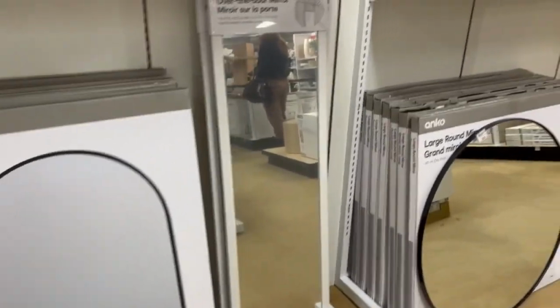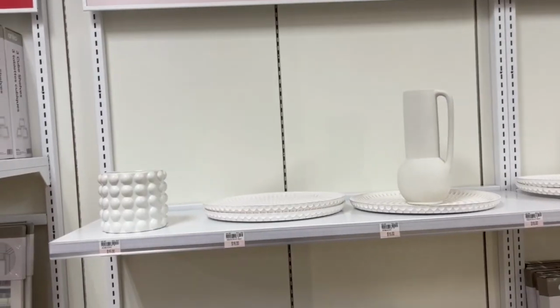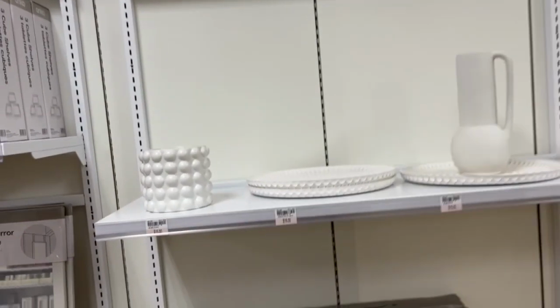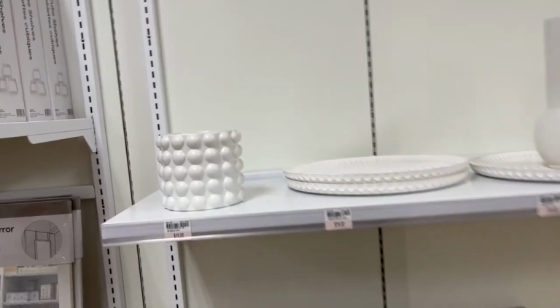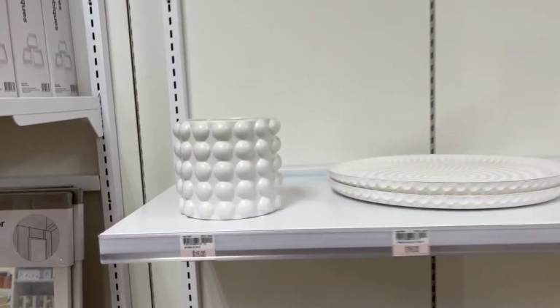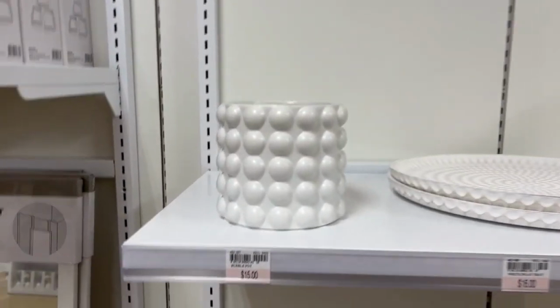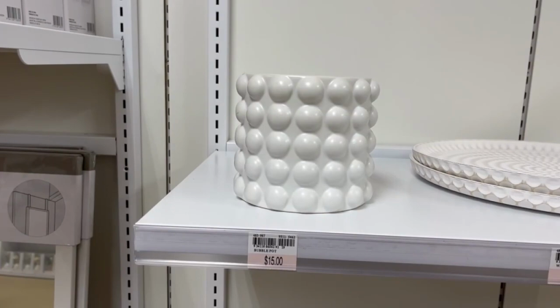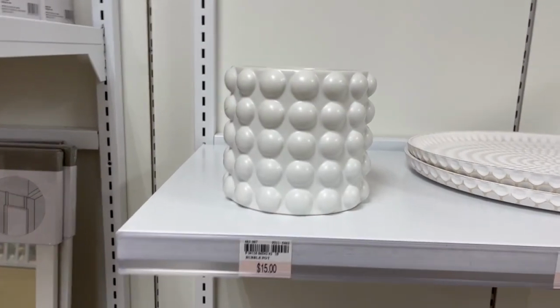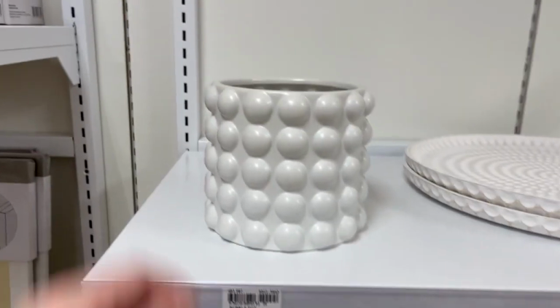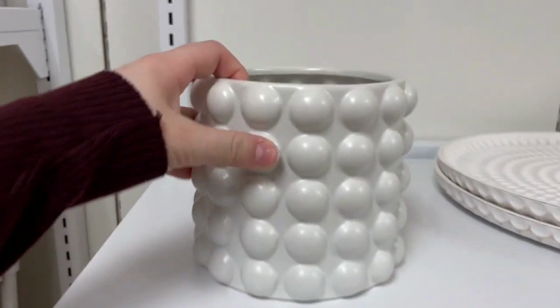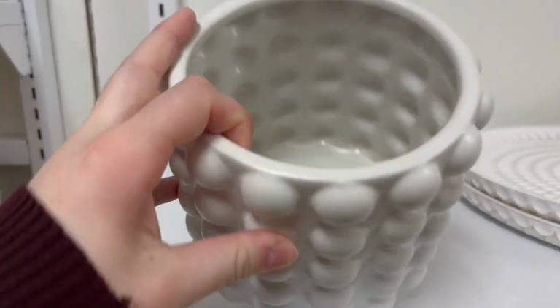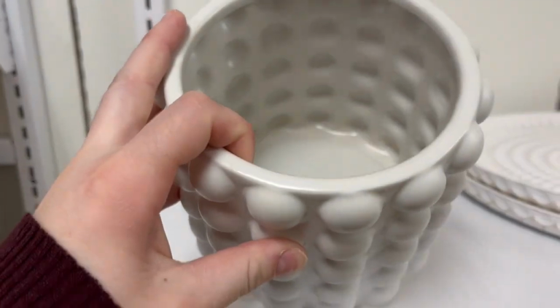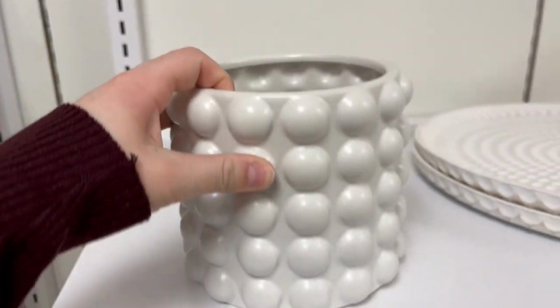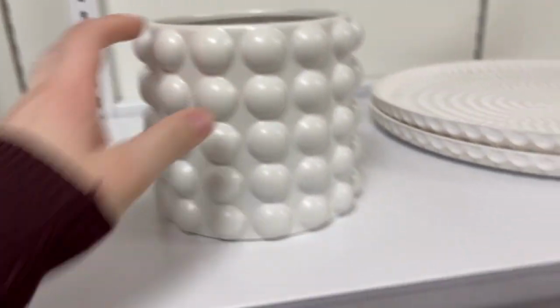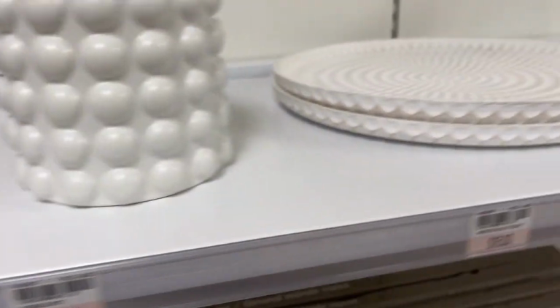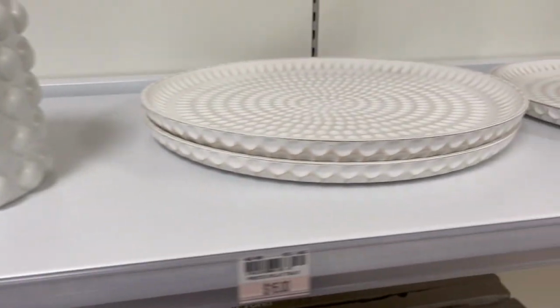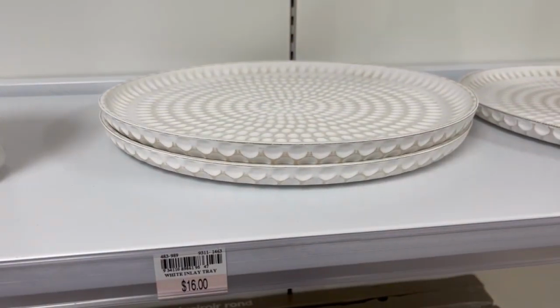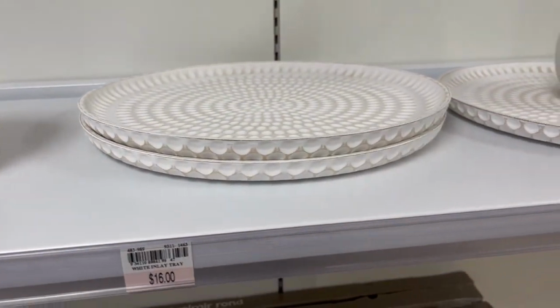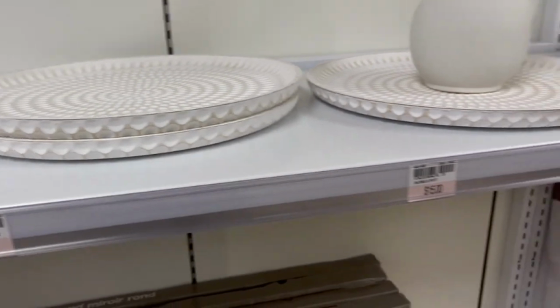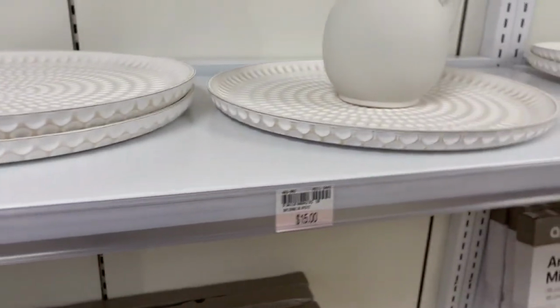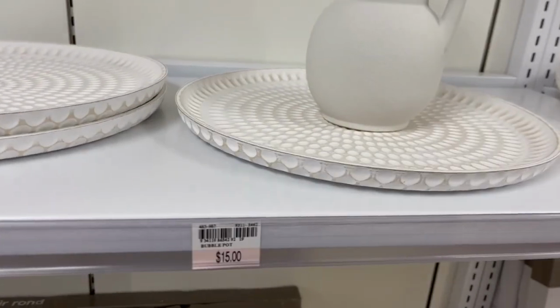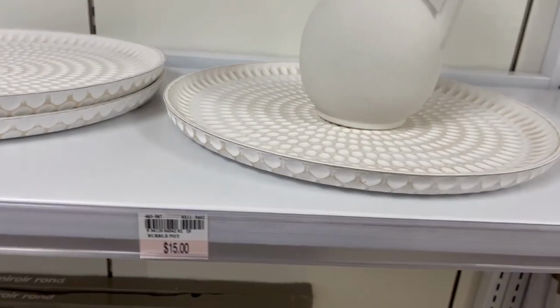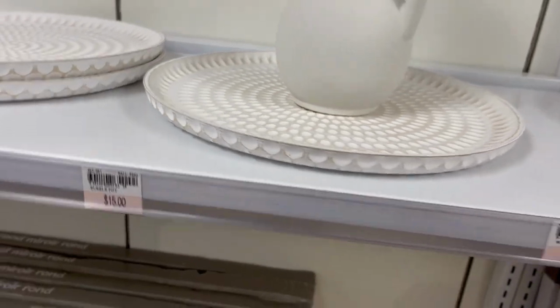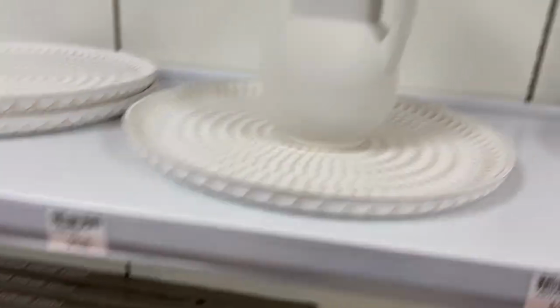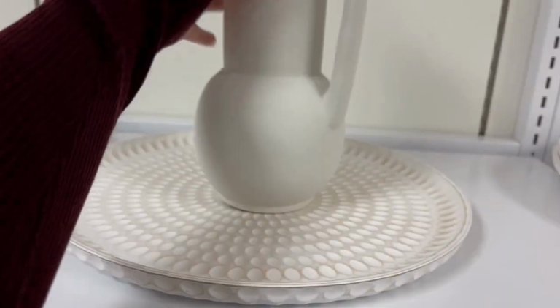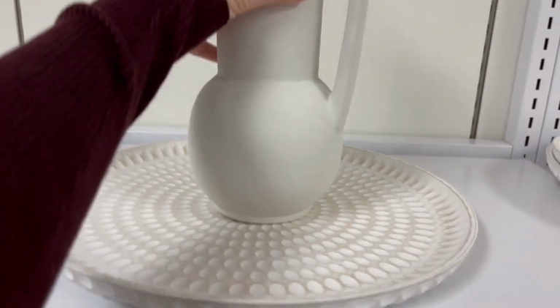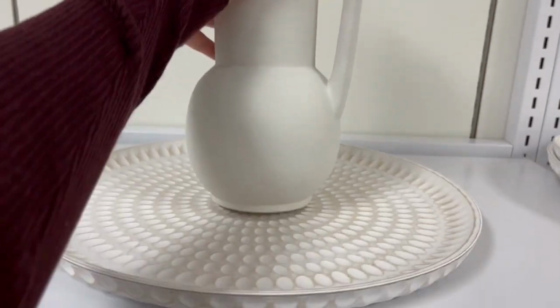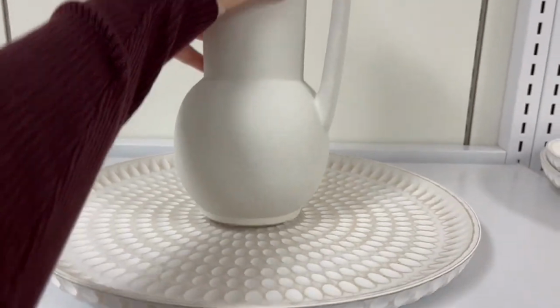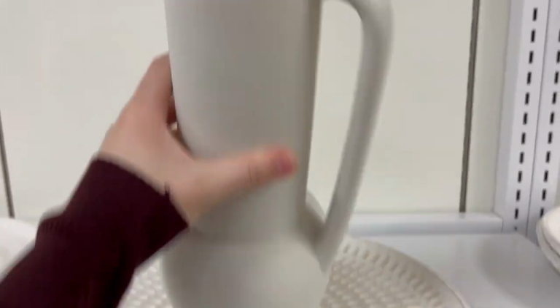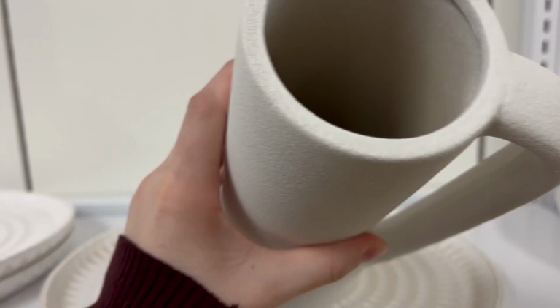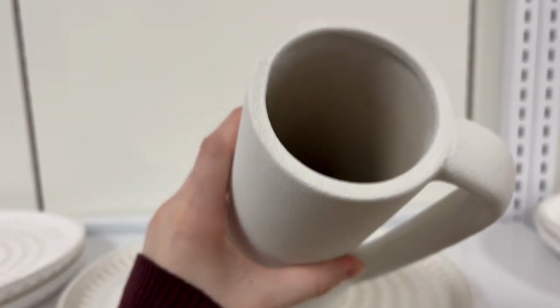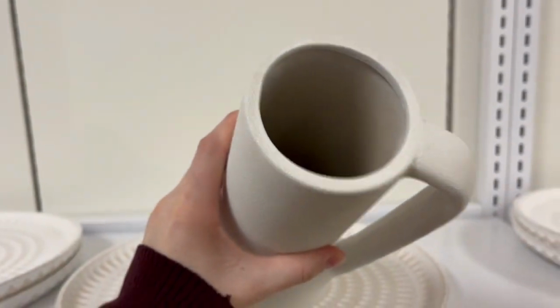Now this decor section I absolutely love — it gave me Pottery Barn vibes, but for way, way cheaper. So I definitely recommend going here for decor if you're looking for a much cheaper option.